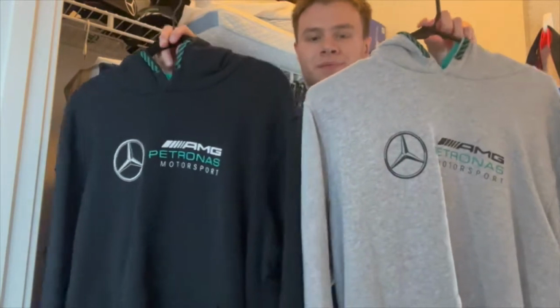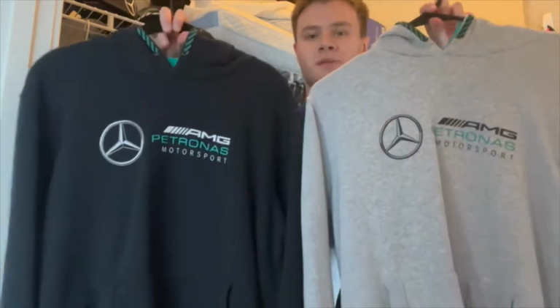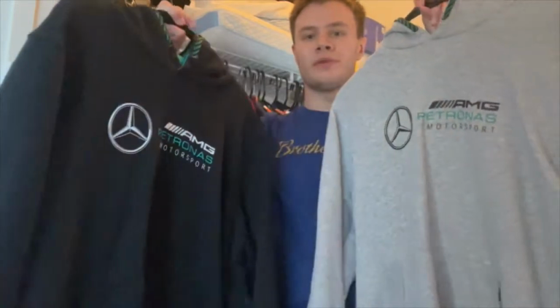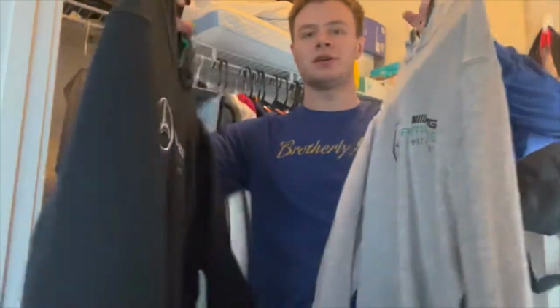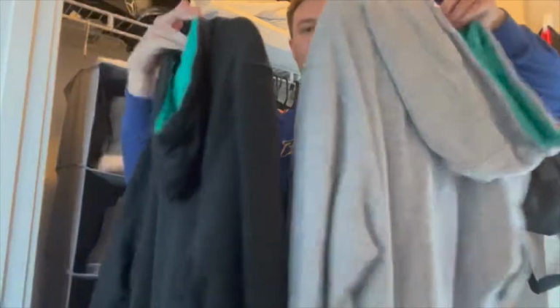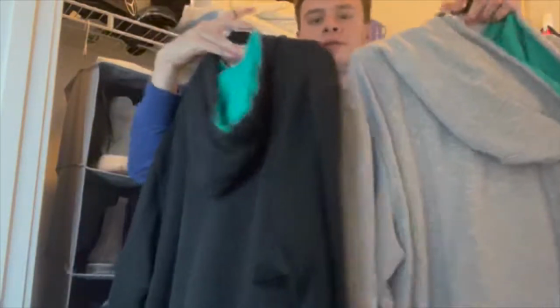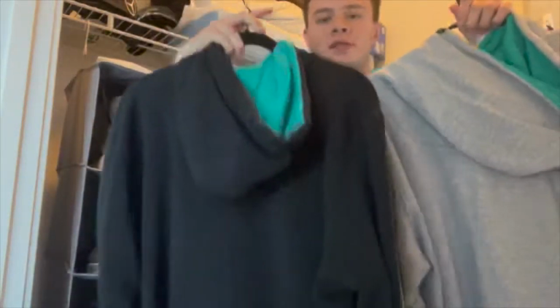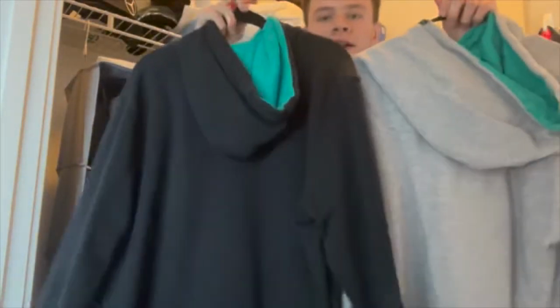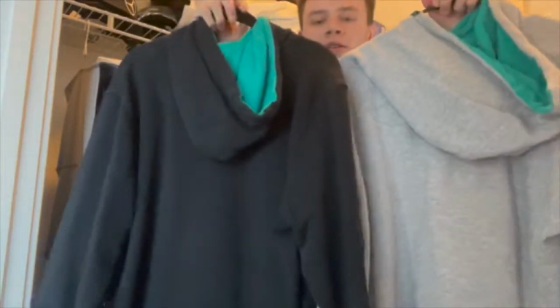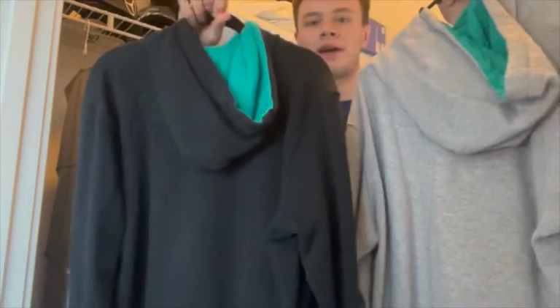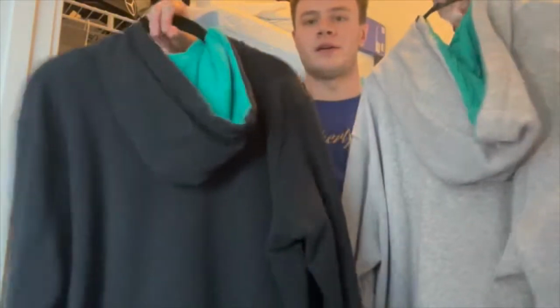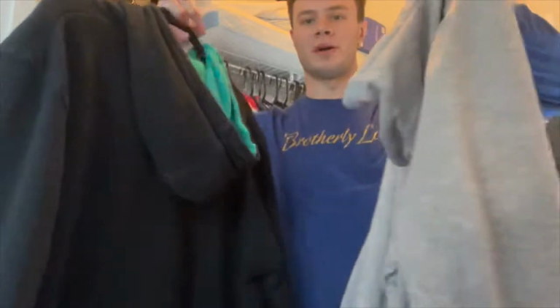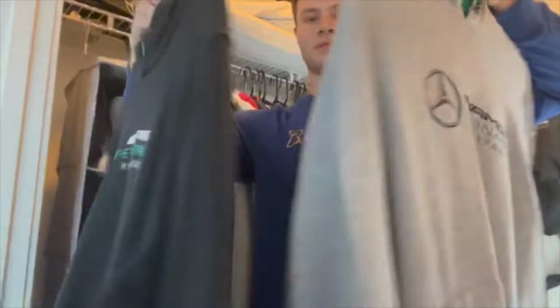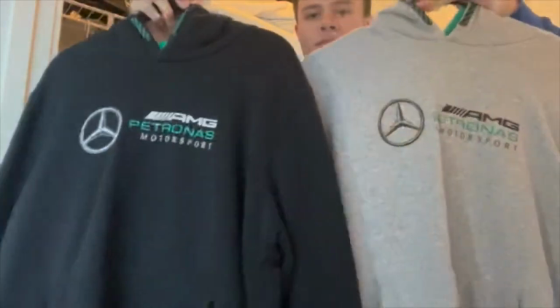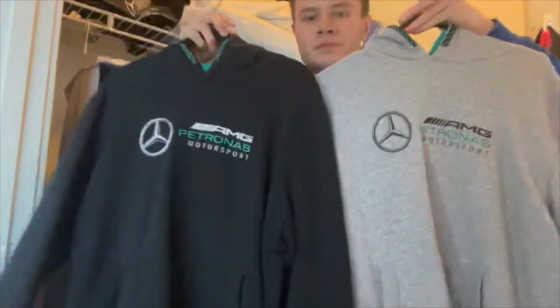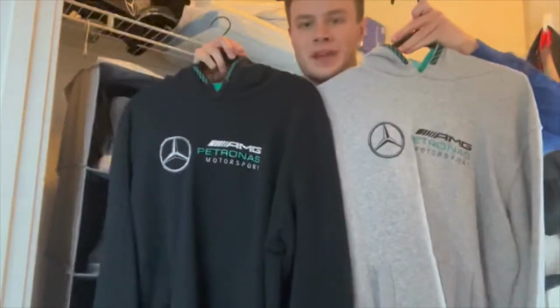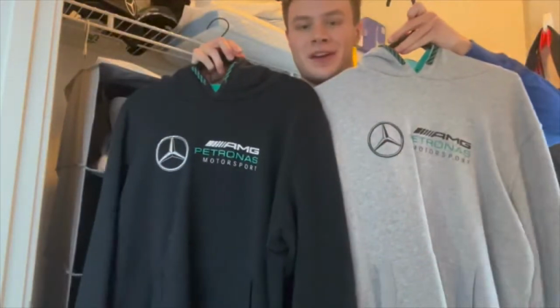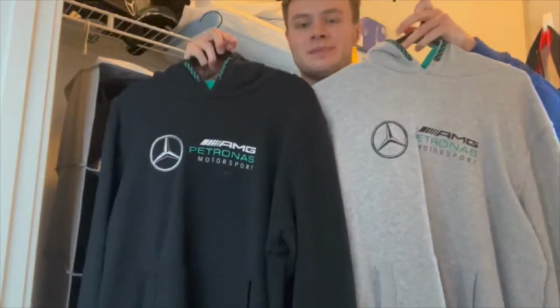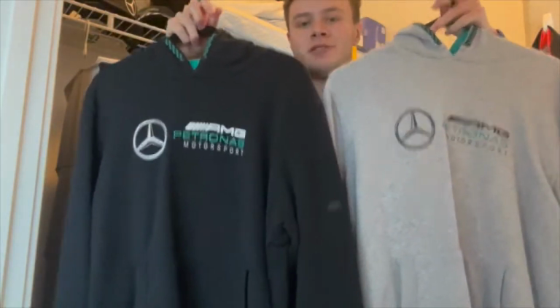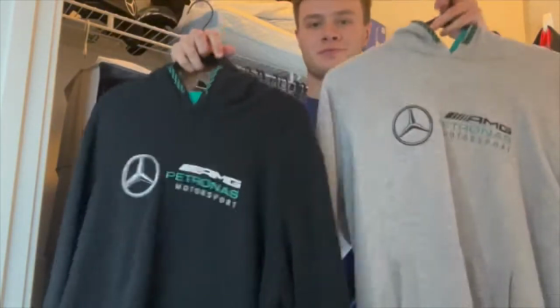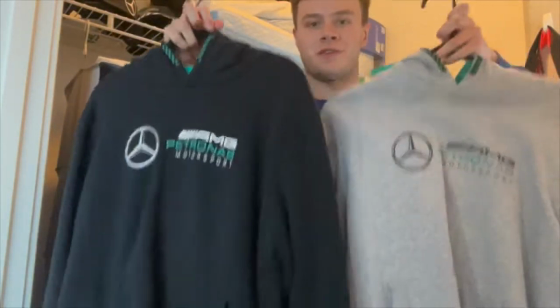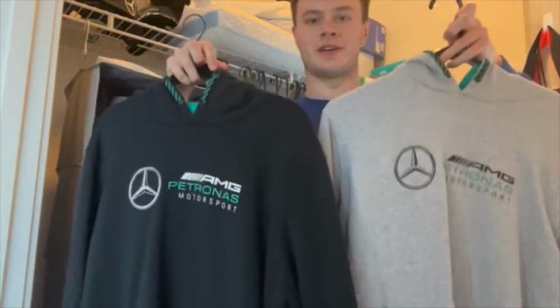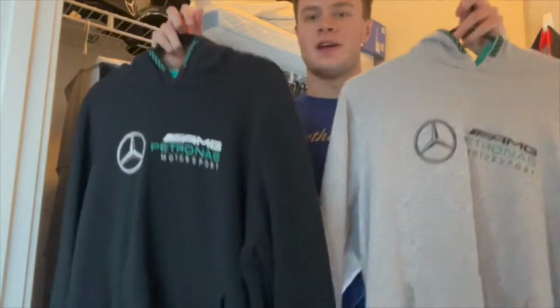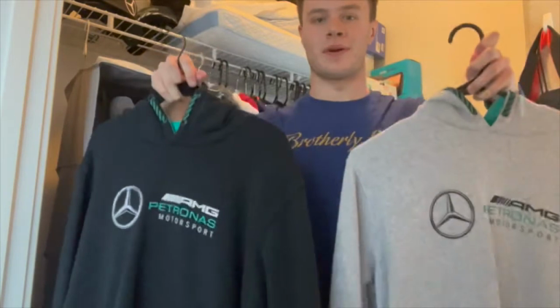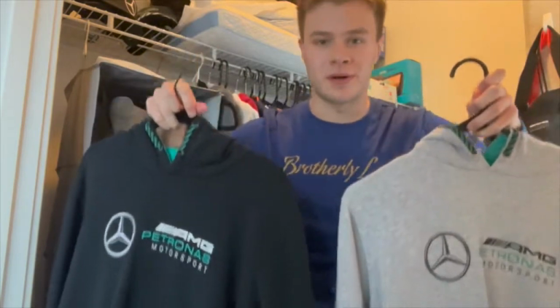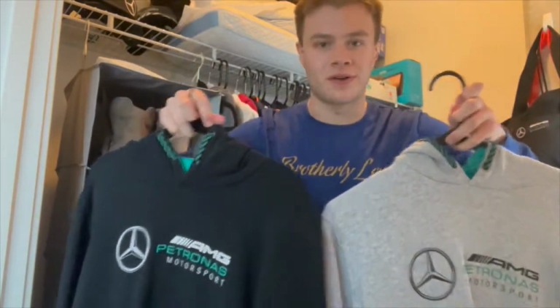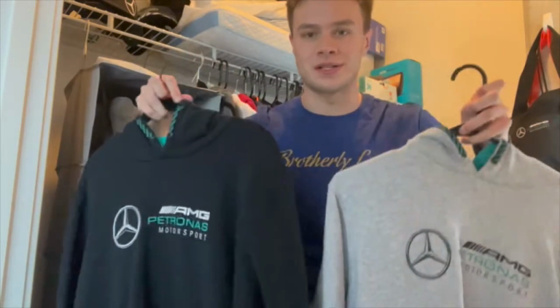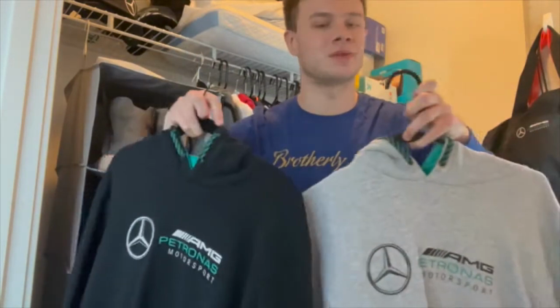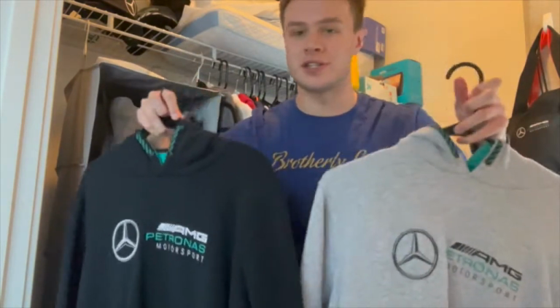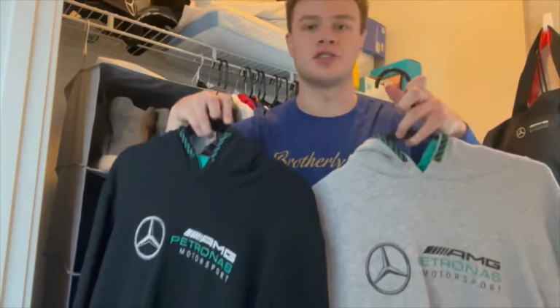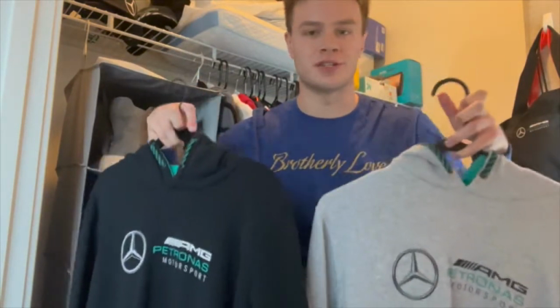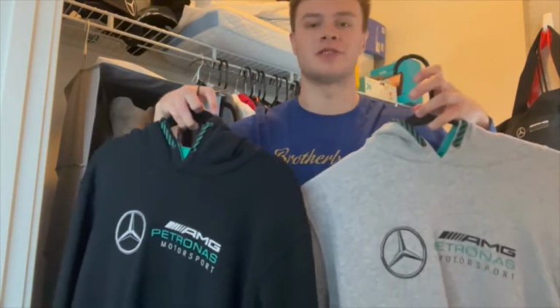Pretty cool — doesn't say anything on the back, but the same design just in two different colors. I wear these both all the time — going to the gym, just chilling, just lounging around.